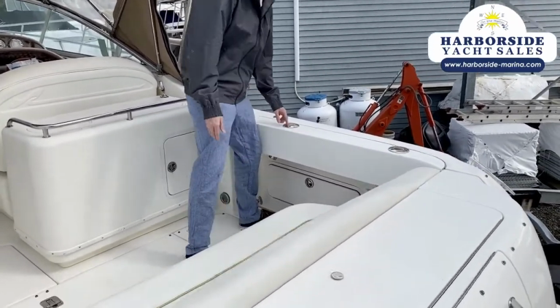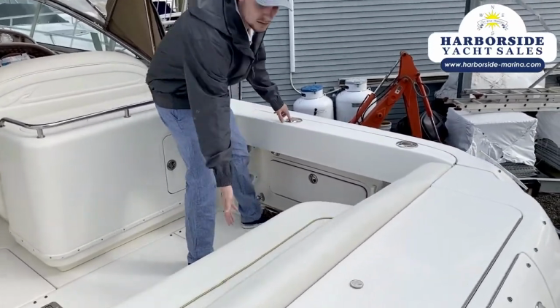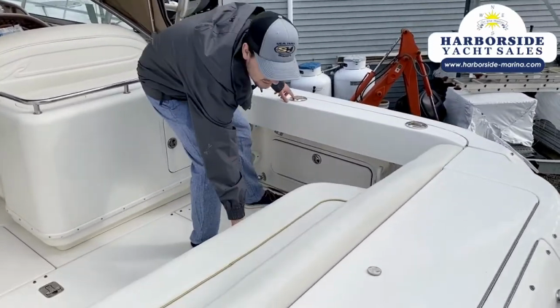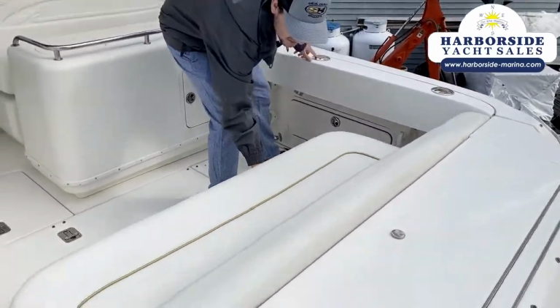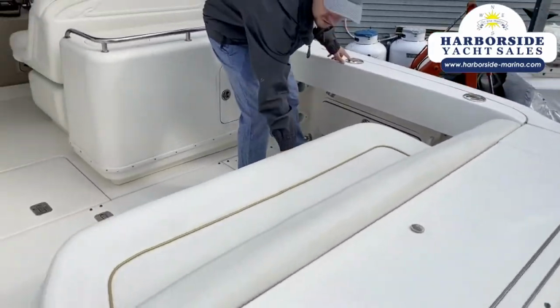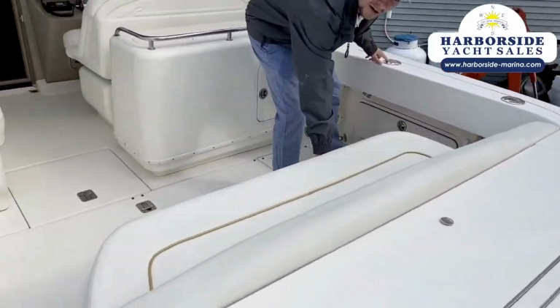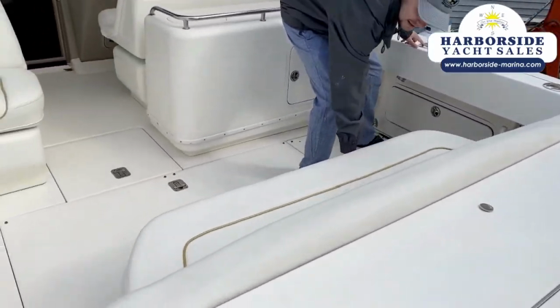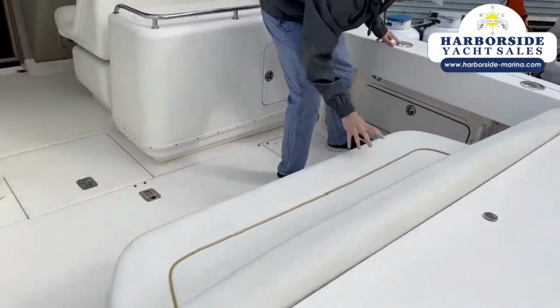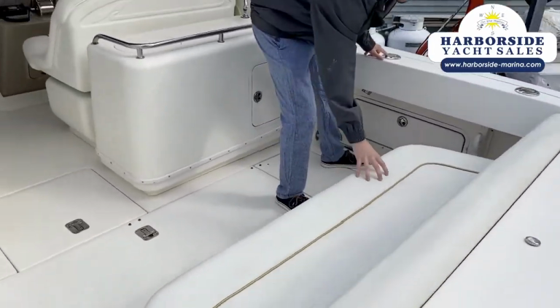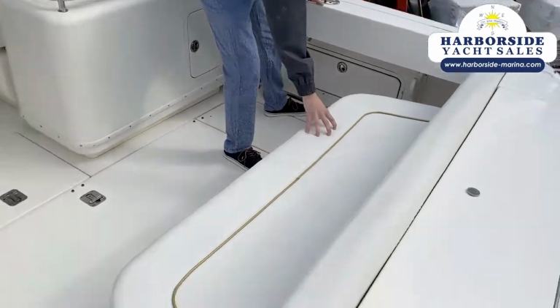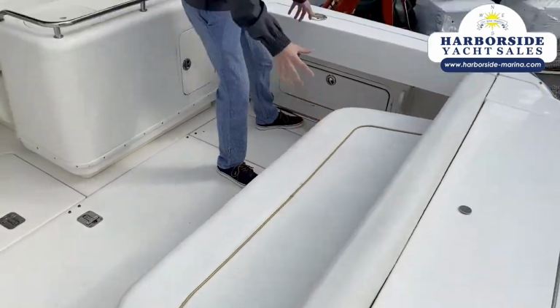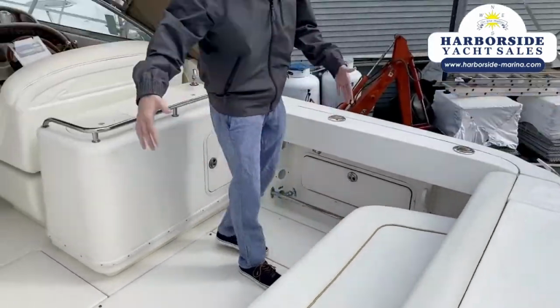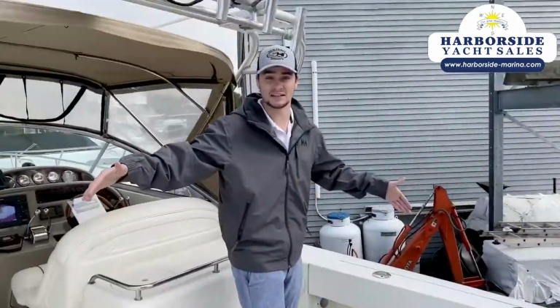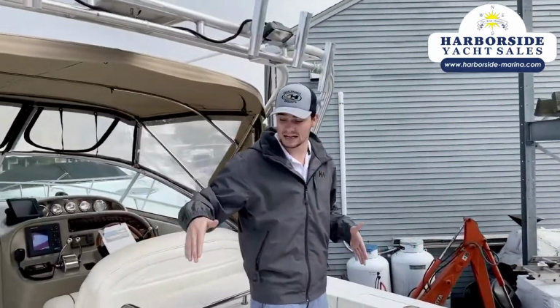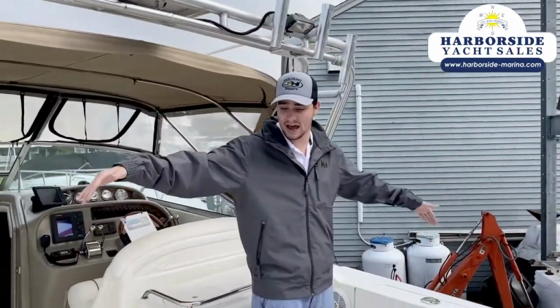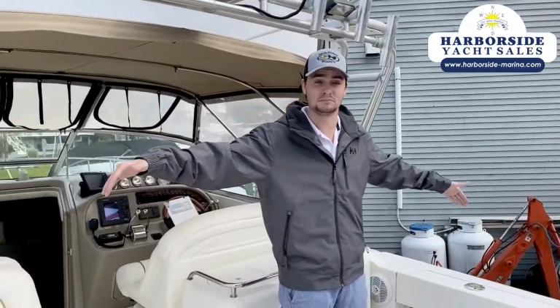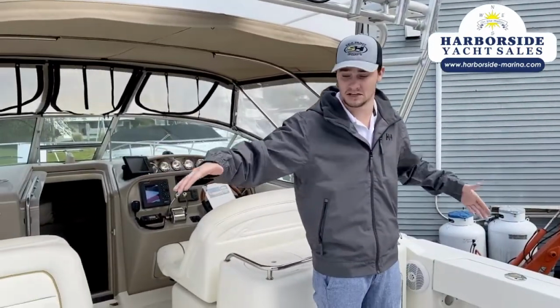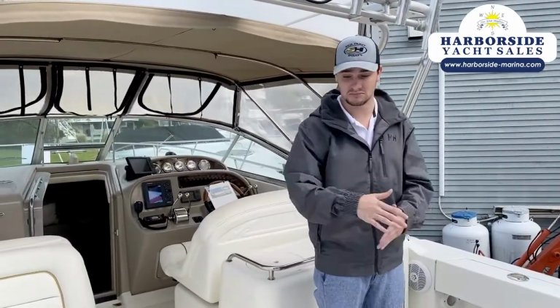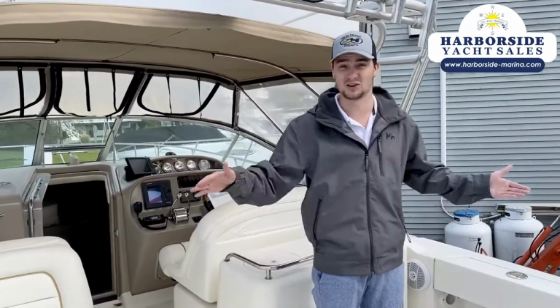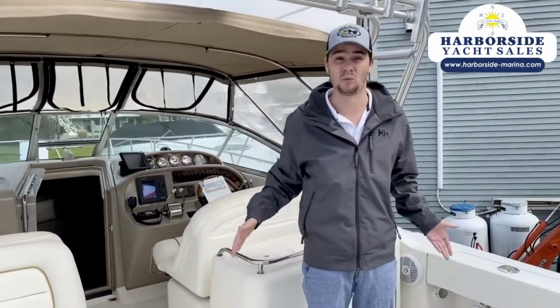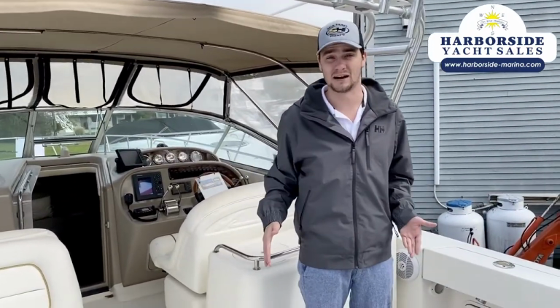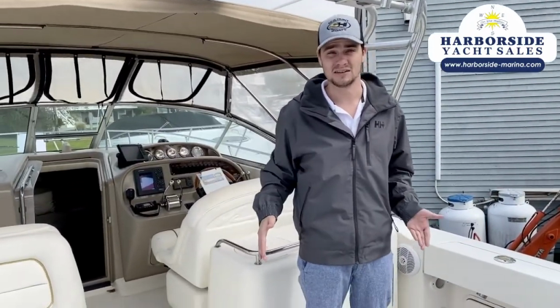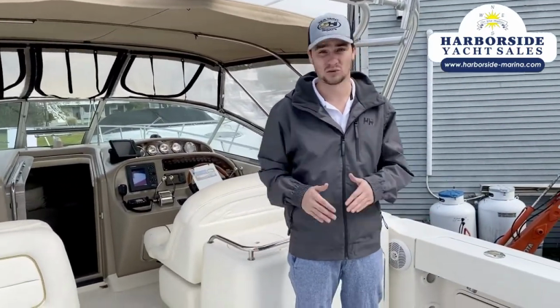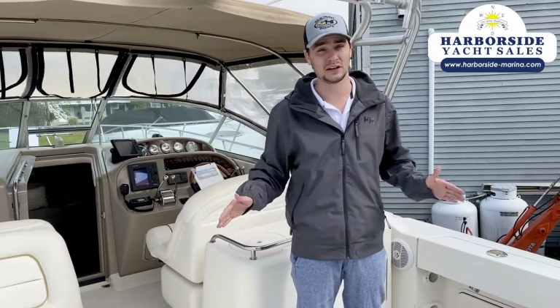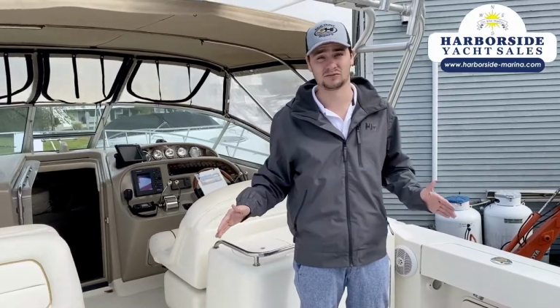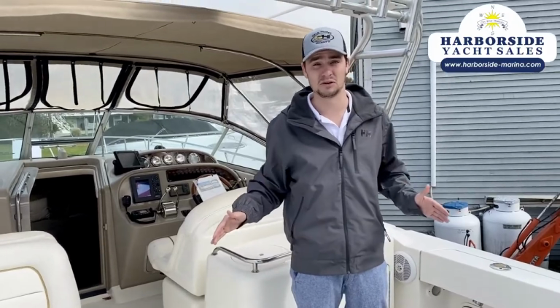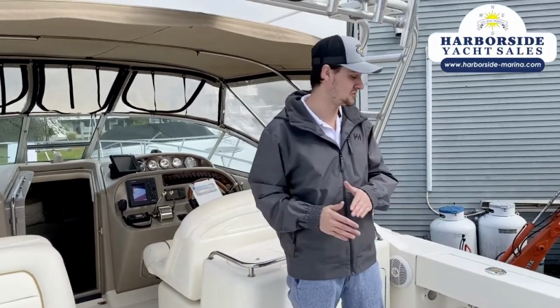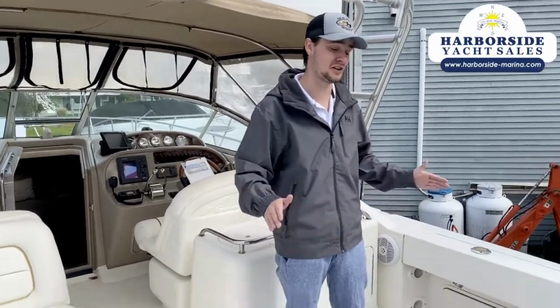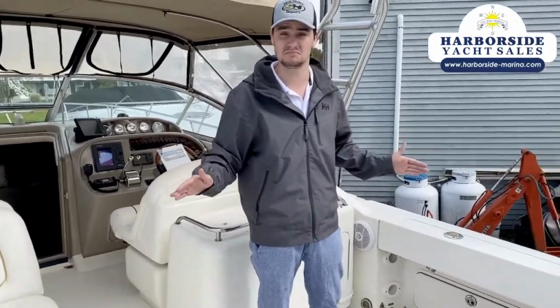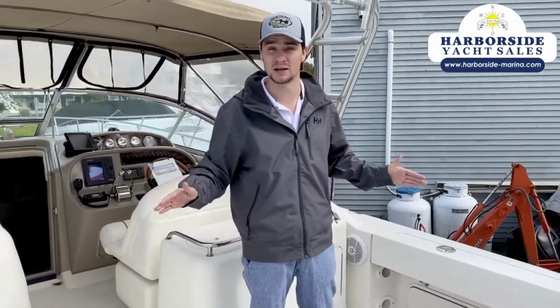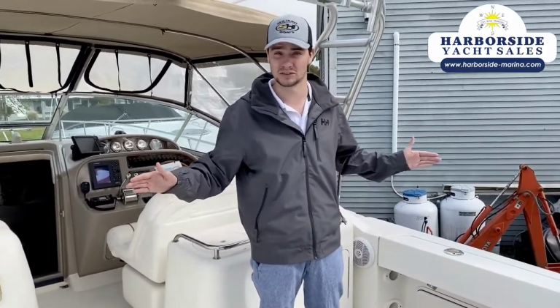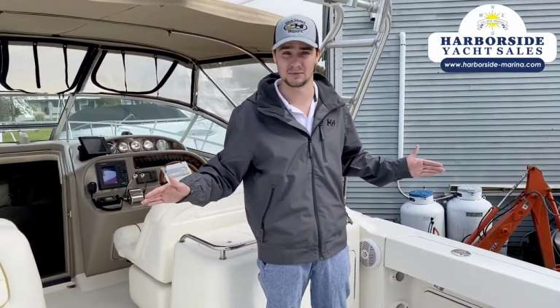This right here flips up — it's a removable seat, so you have a nice ten-and-a-half foot beam here as almost a walk-around. It's a really awesome flex boat; you can fish anywhere with this type of thing.